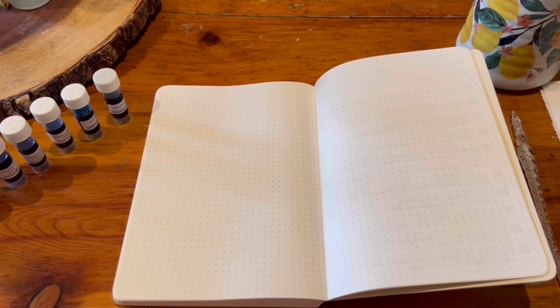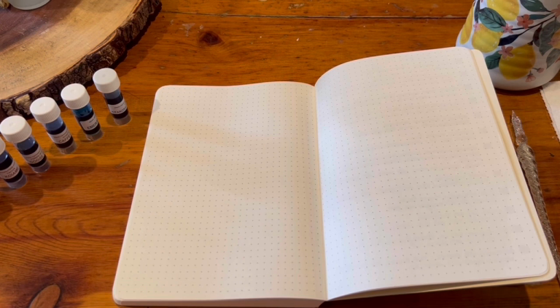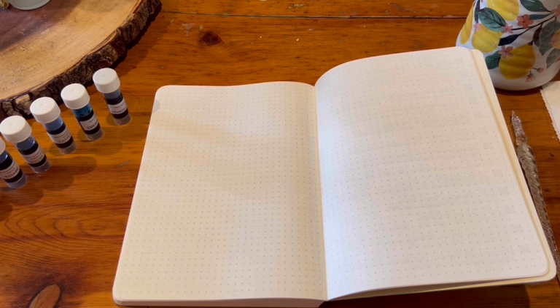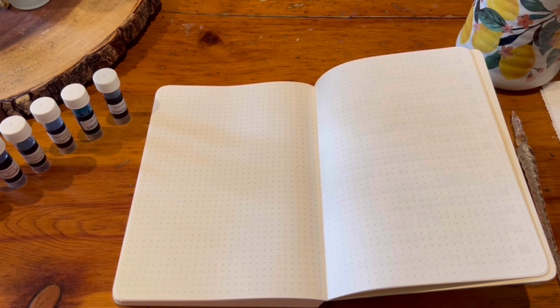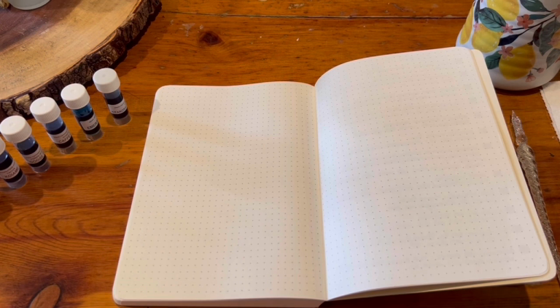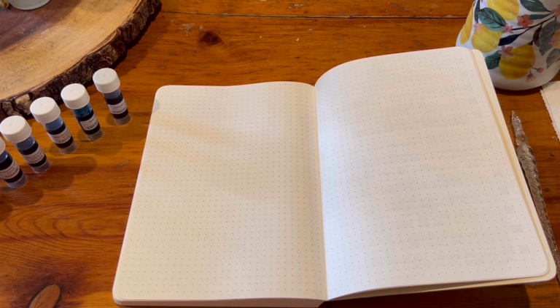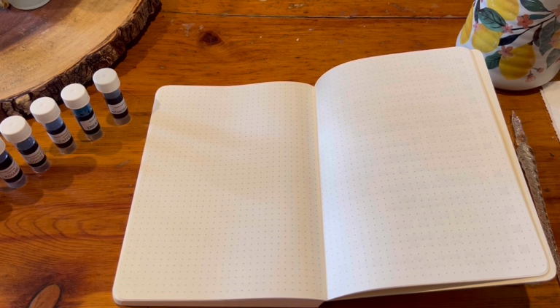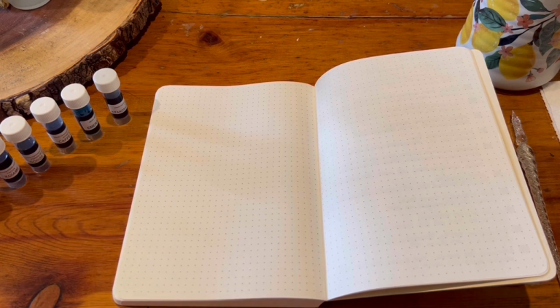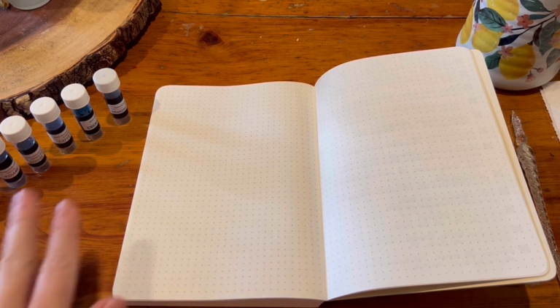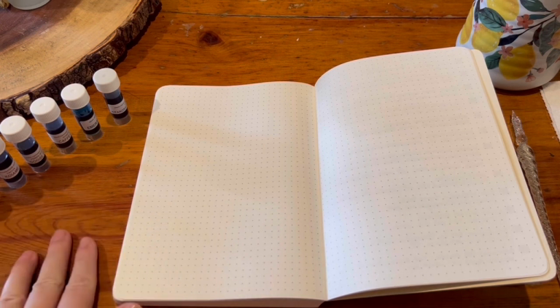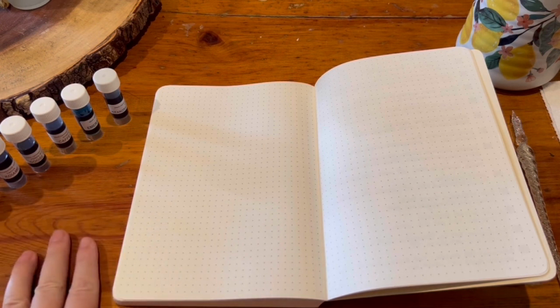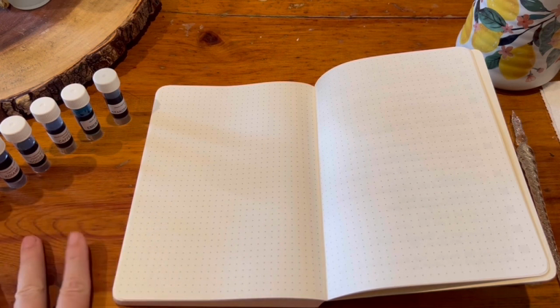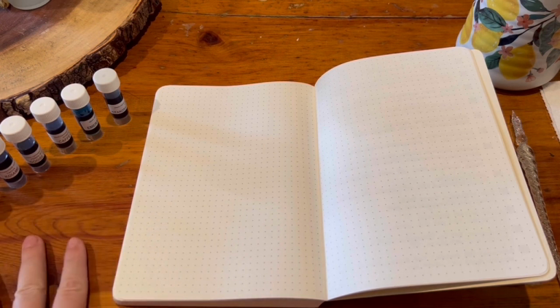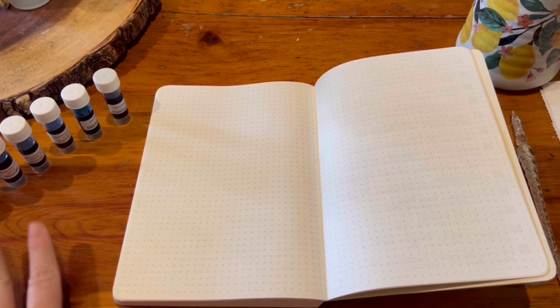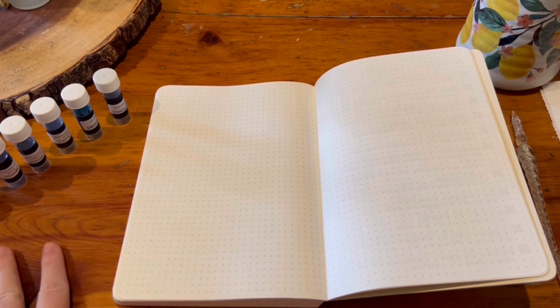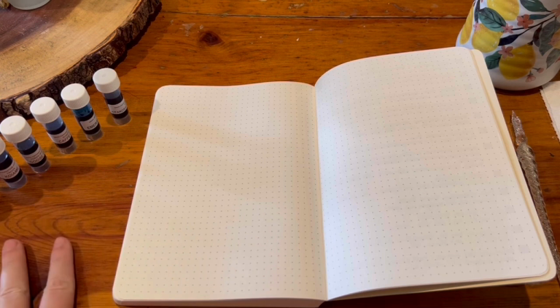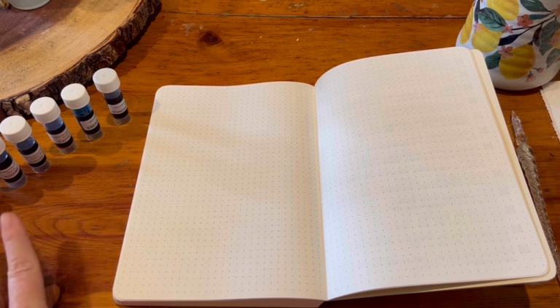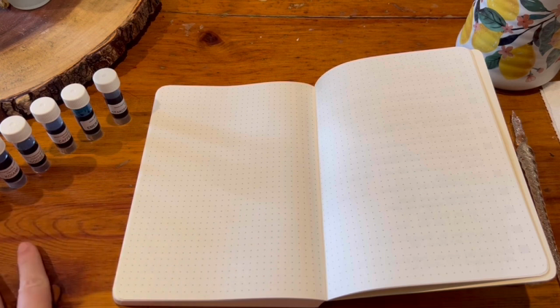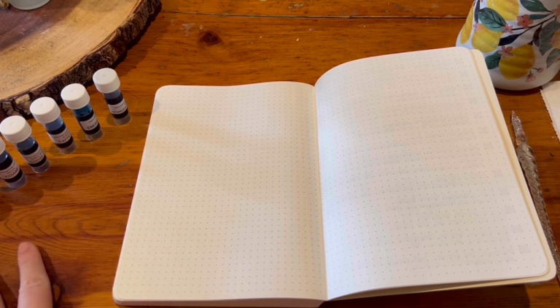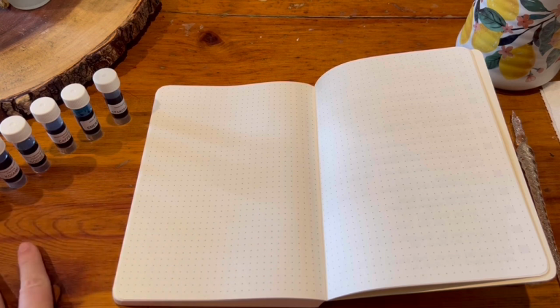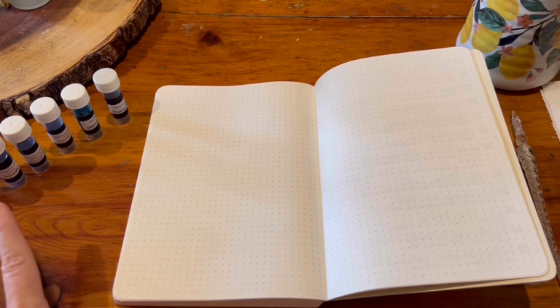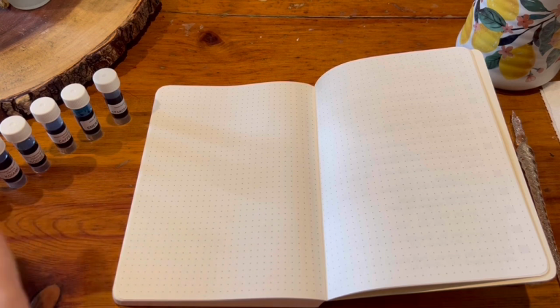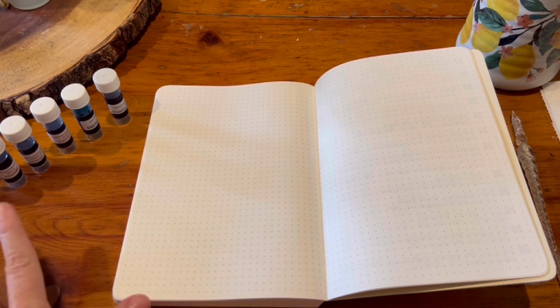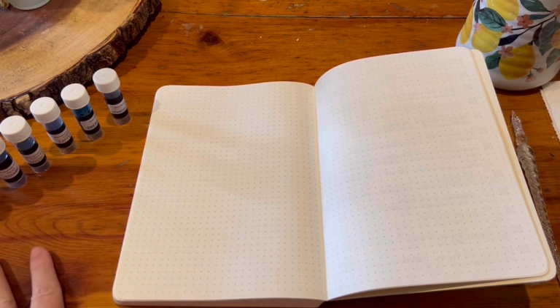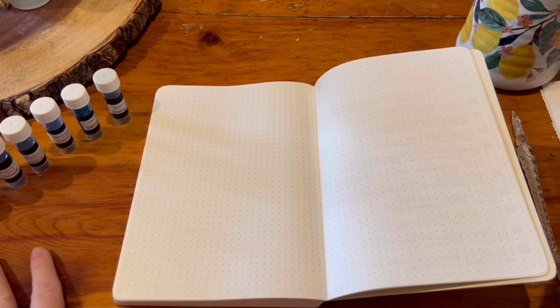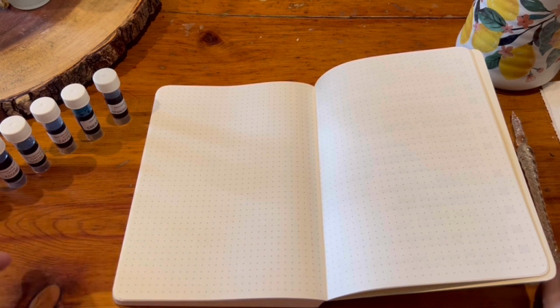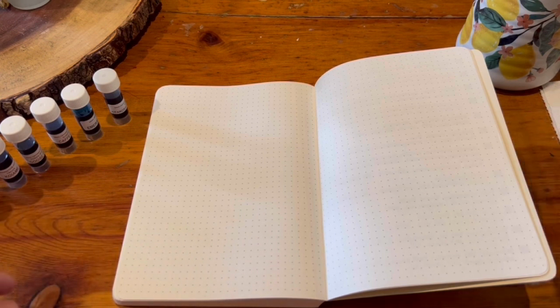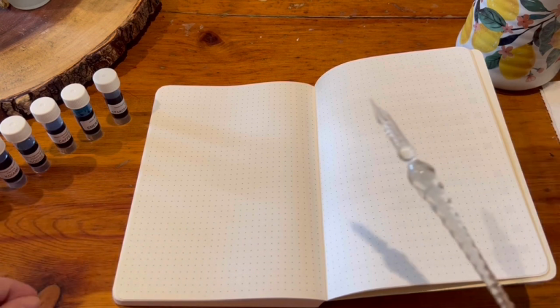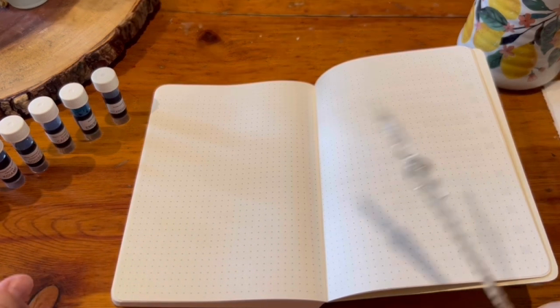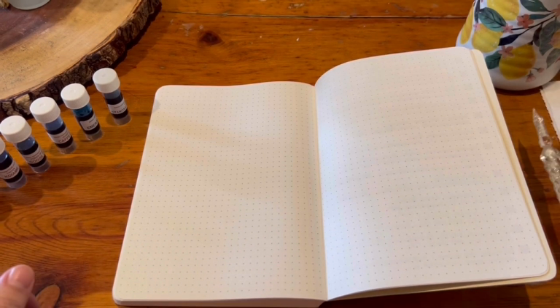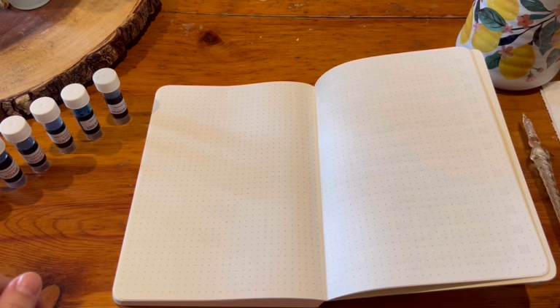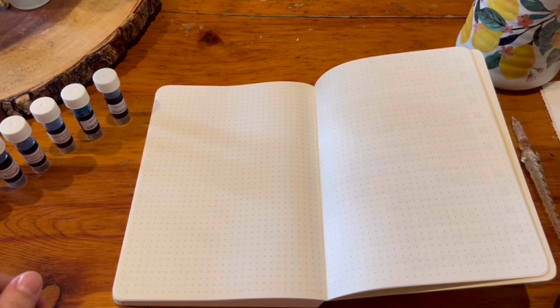So let us start. I kind of arranged things in rainbow order. Some are shimmer, some are not. I'm not going to do one type first before the other because I think they'll all wash off fine off of this dip pen.